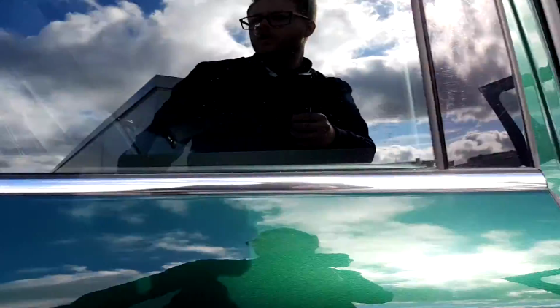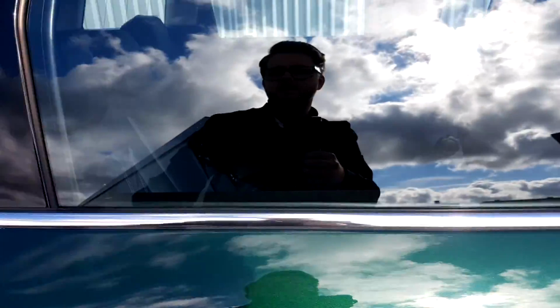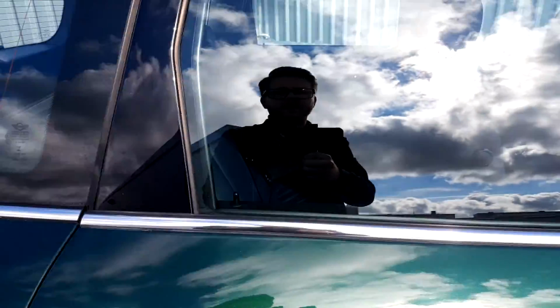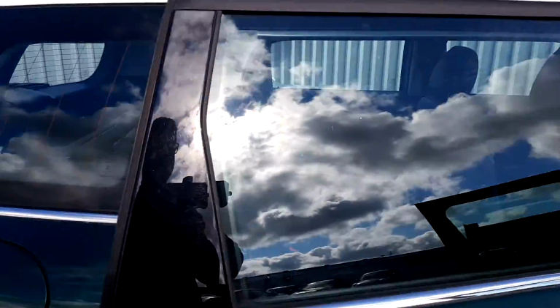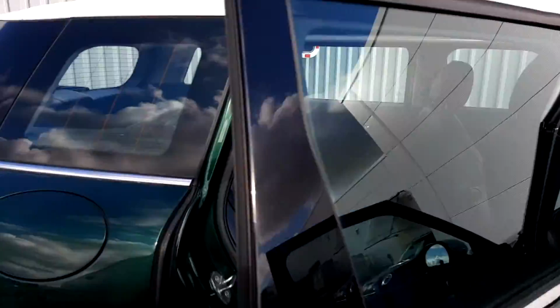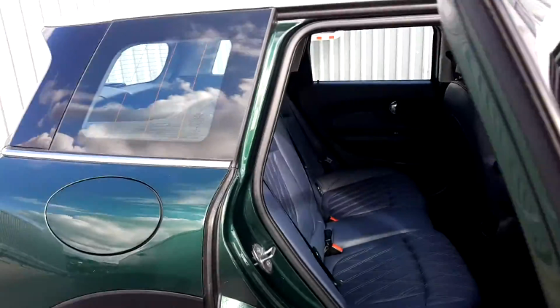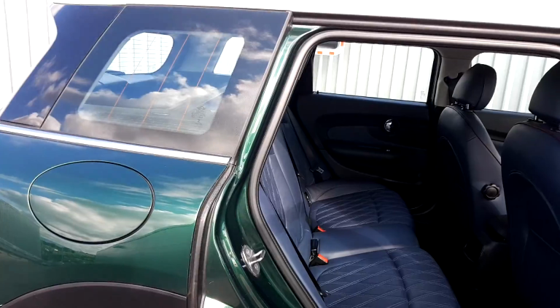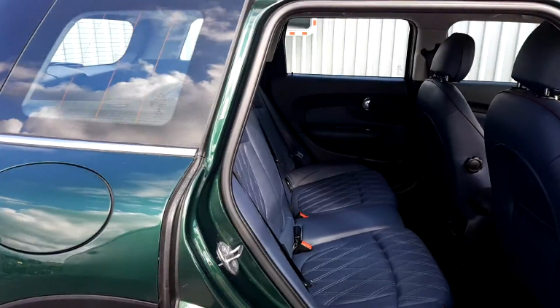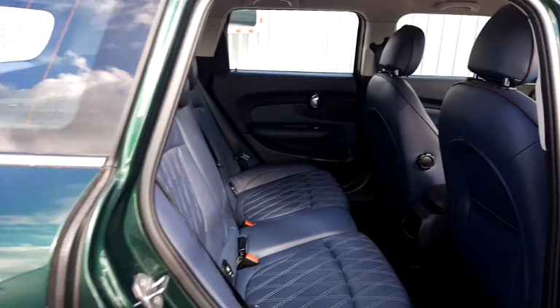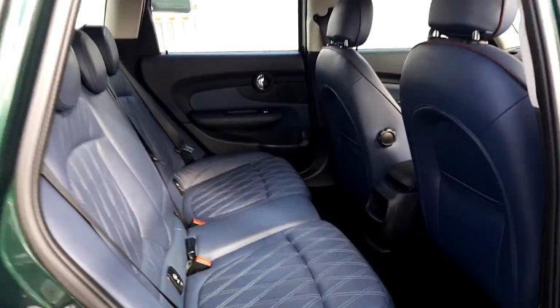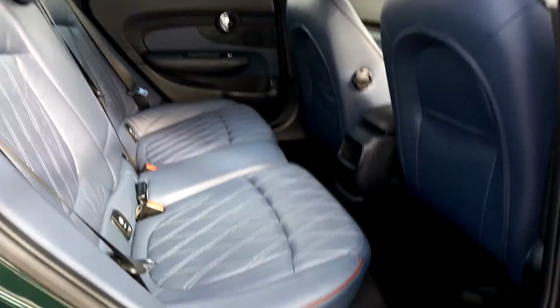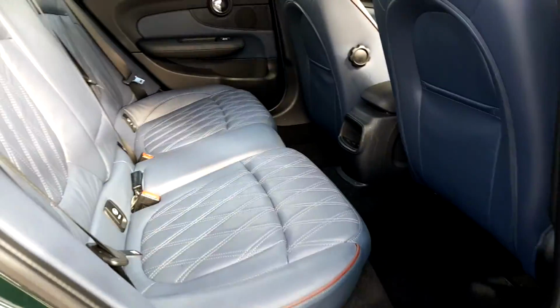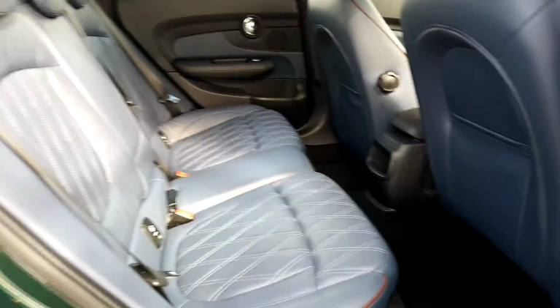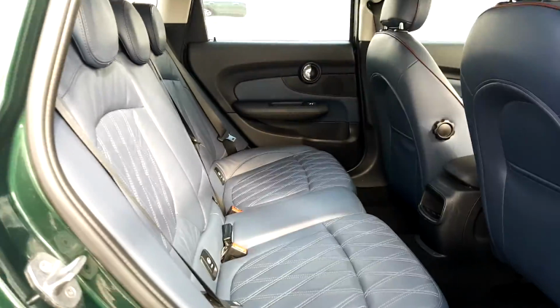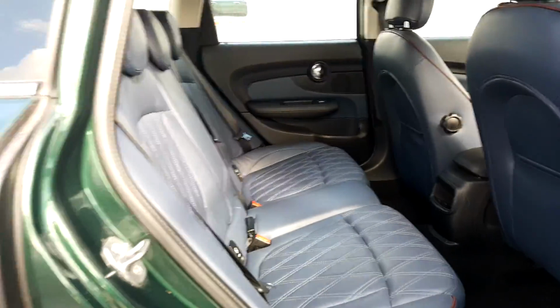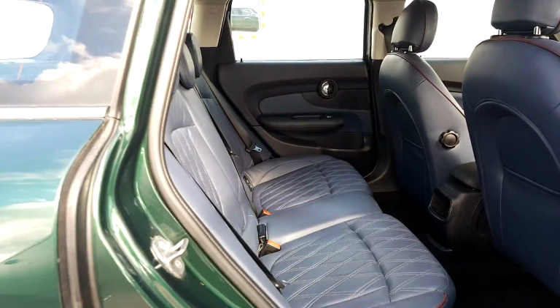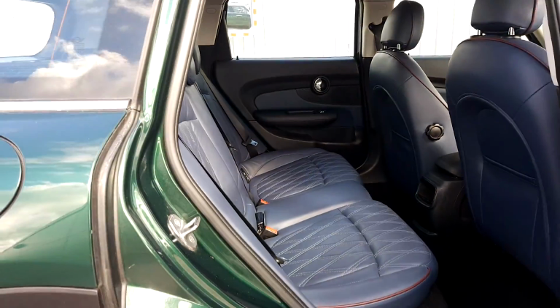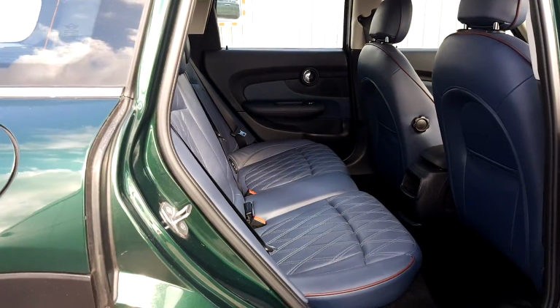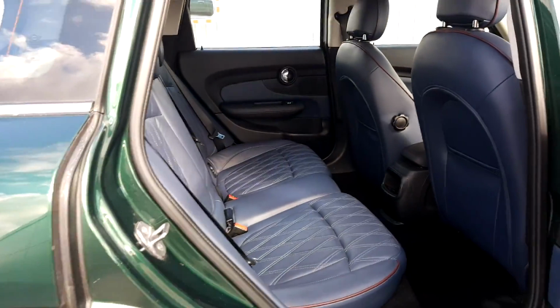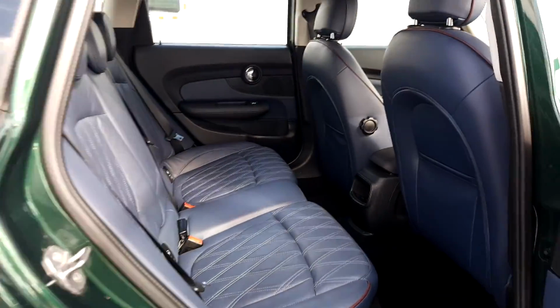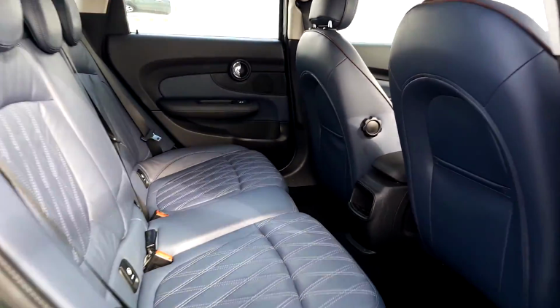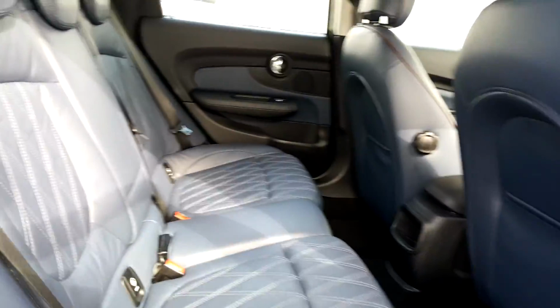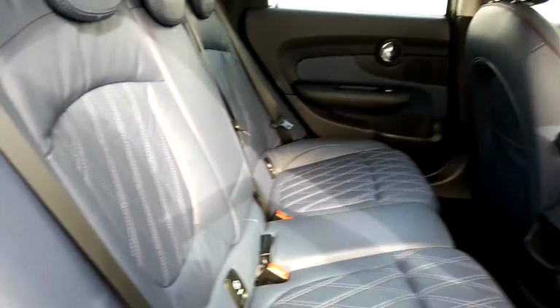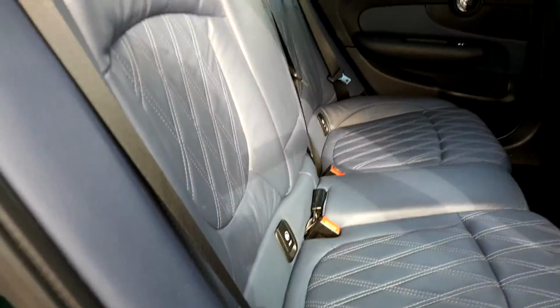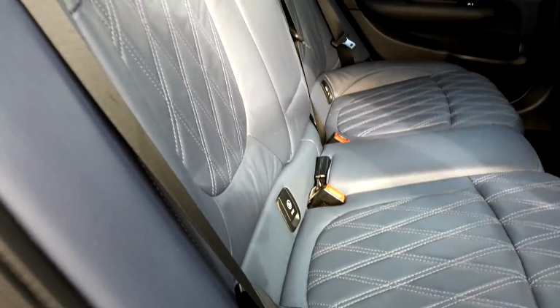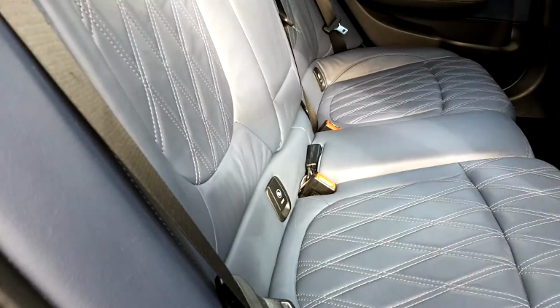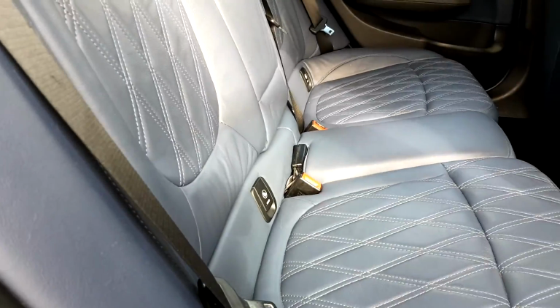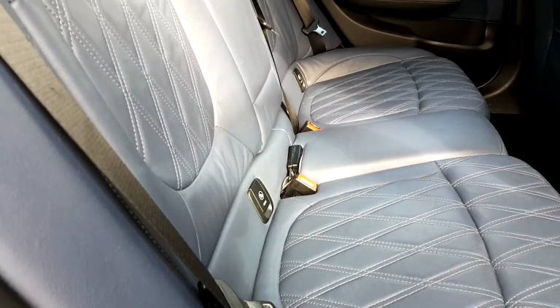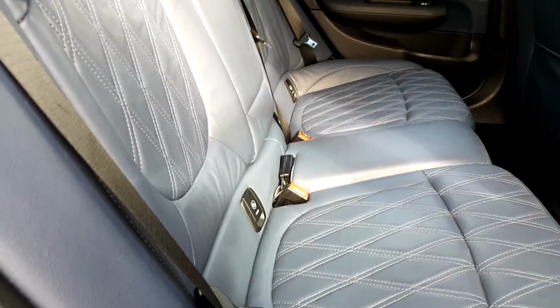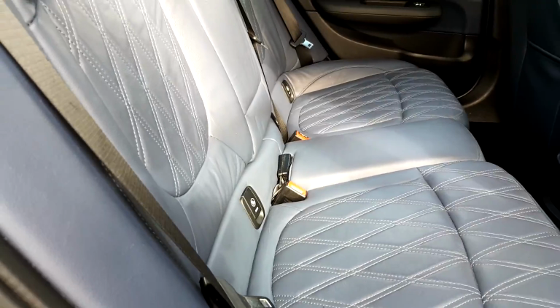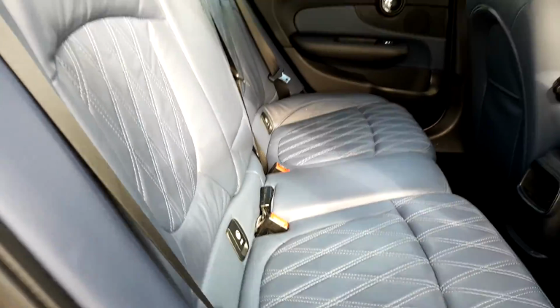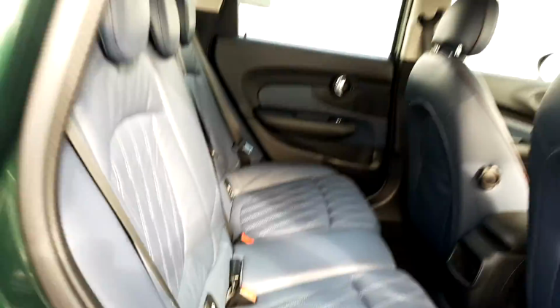Coming into the back of the car. As you can see, there is an abundance of space in the back, so you won't be stuck, and there is ISOFIX if you want to safely secure a child seat.